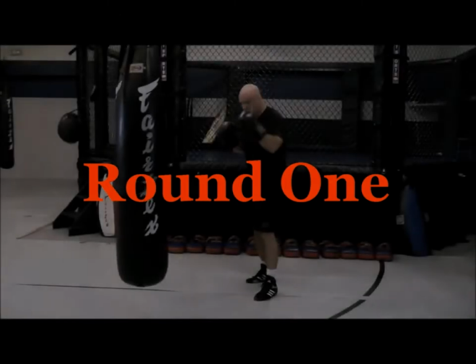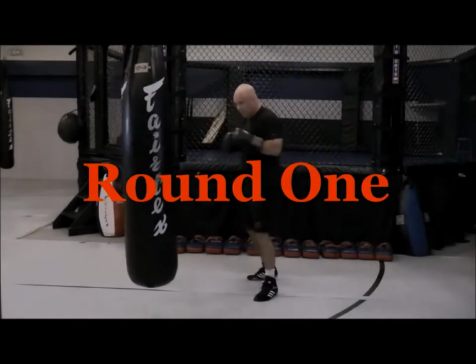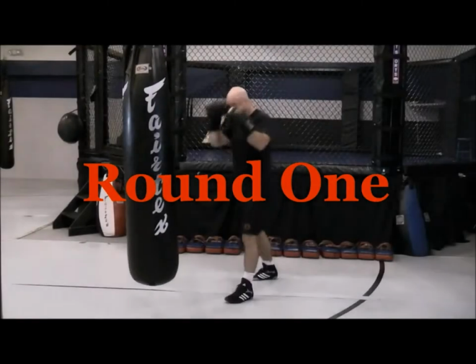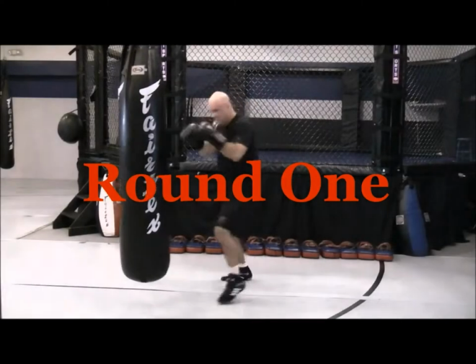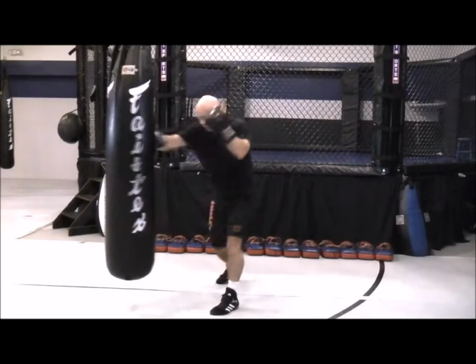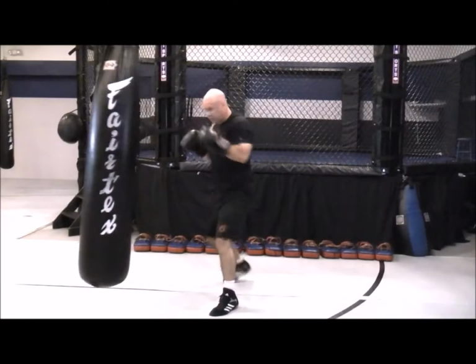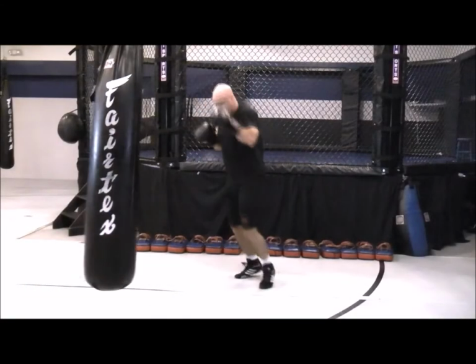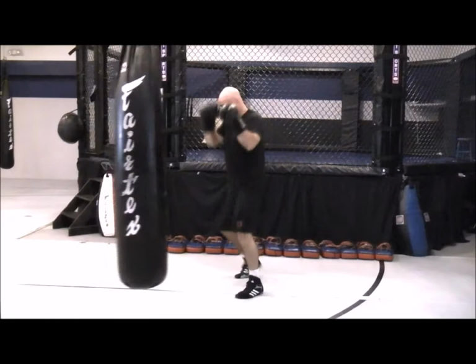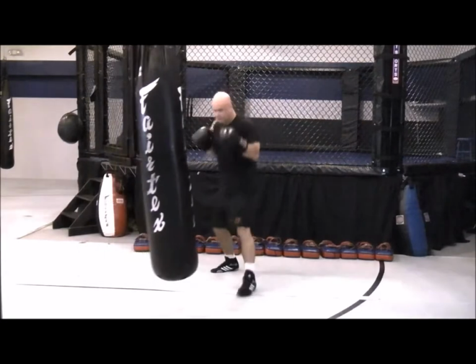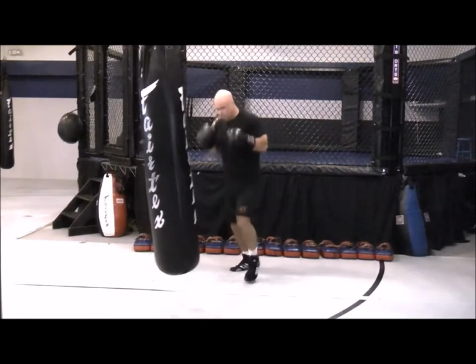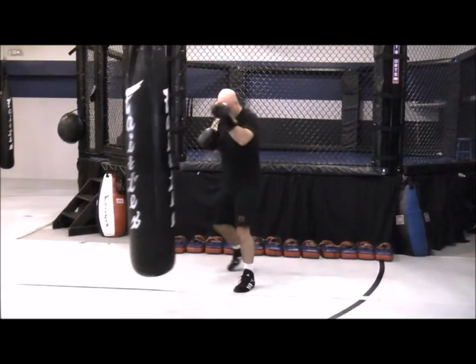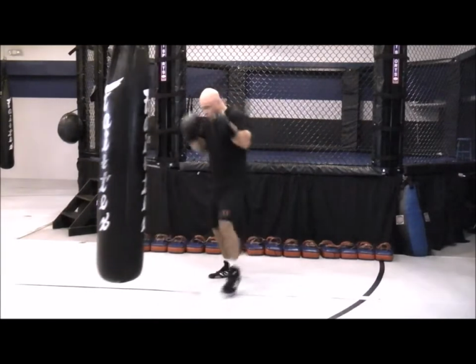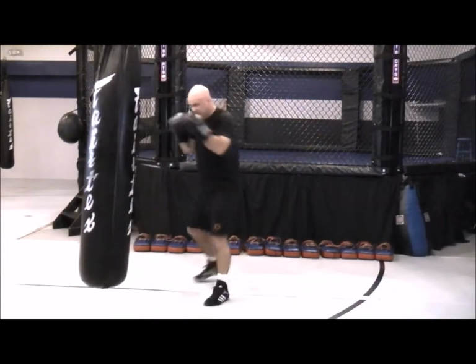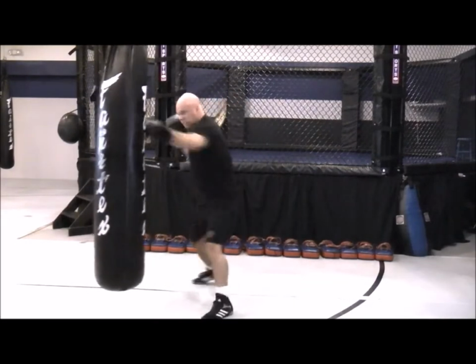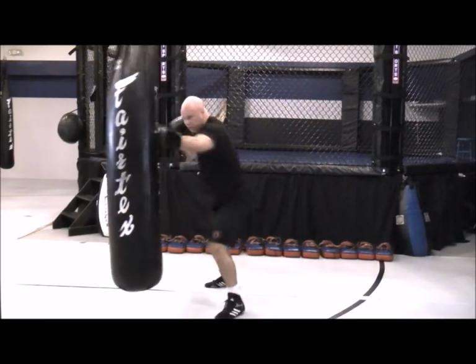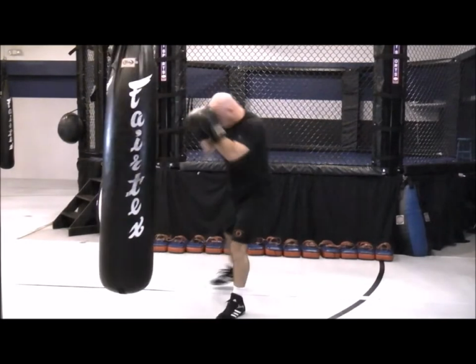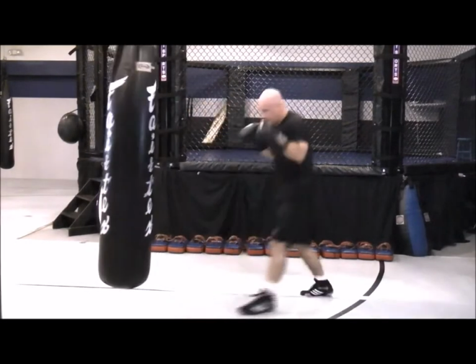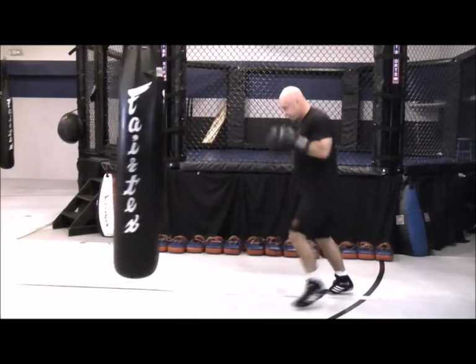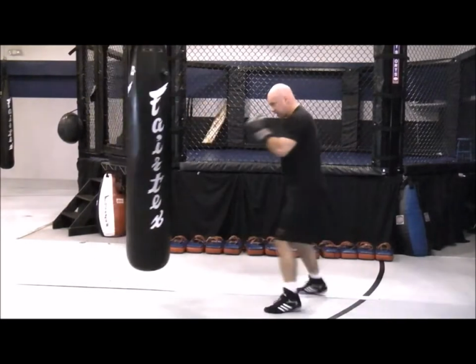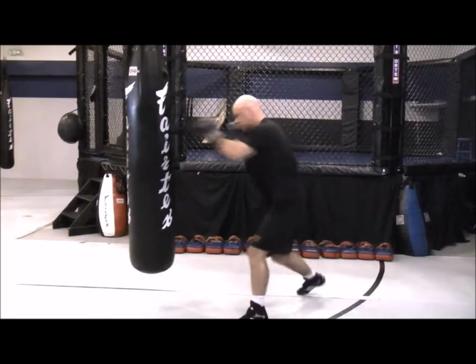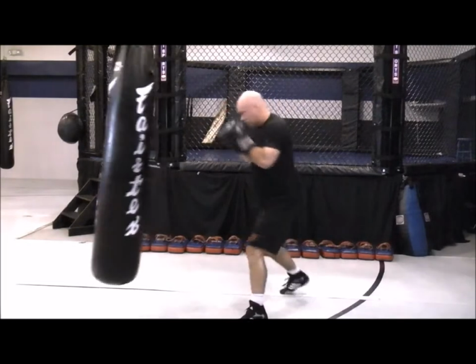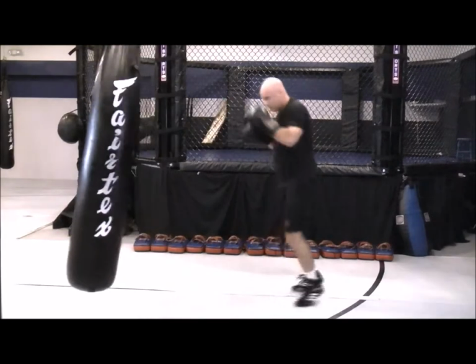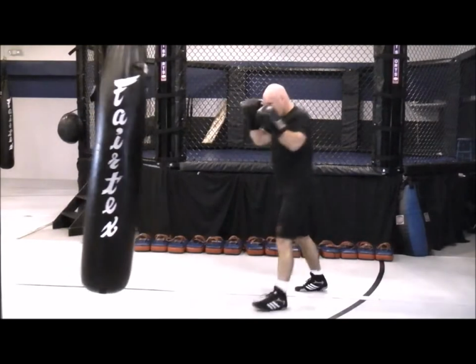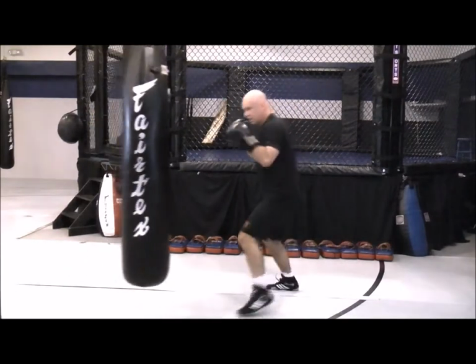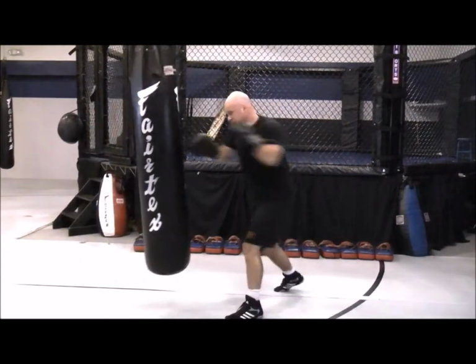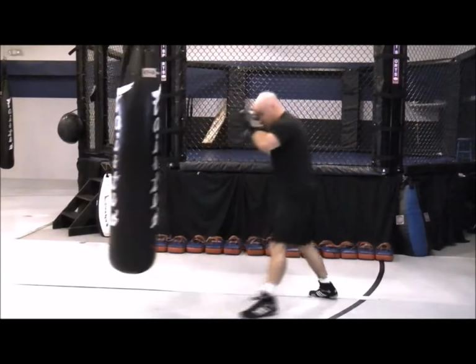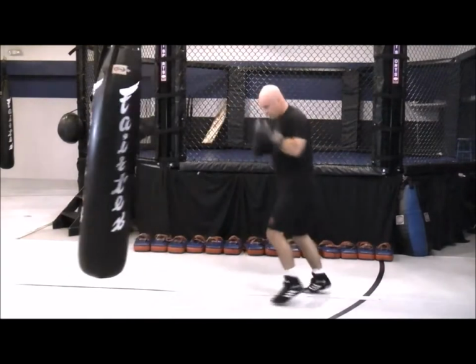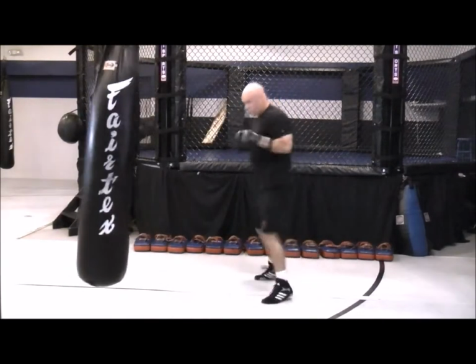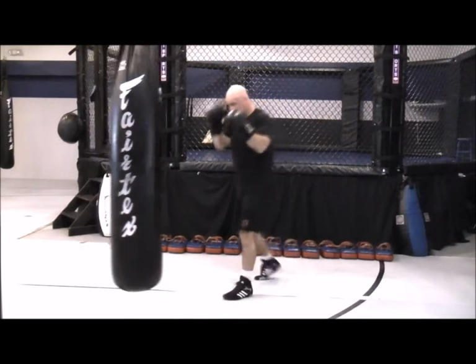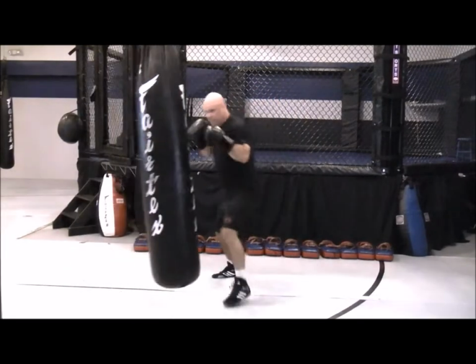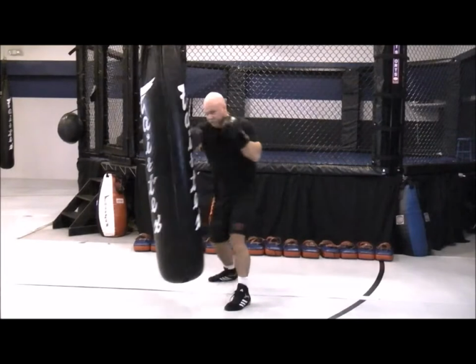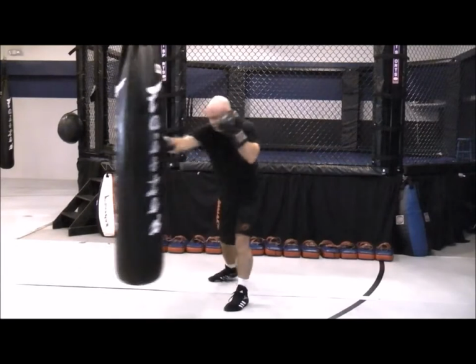Round one: jab-cross two to fives. You're putting your jab crosses — your one-twos — in combinations of two, three, four, or five. You can work both leads.